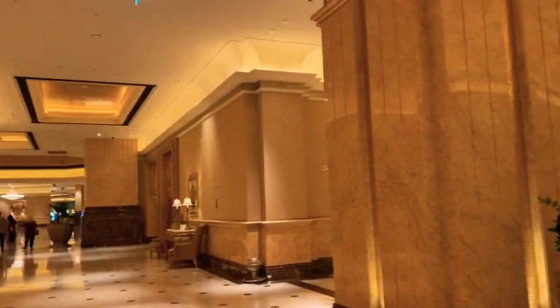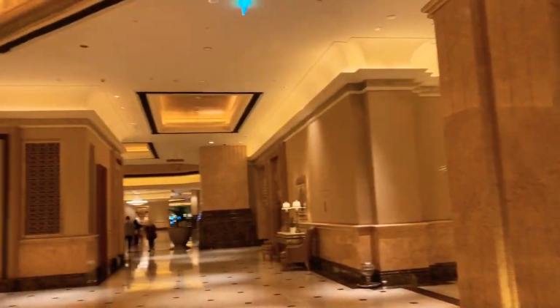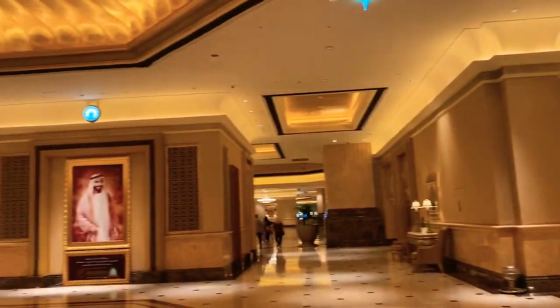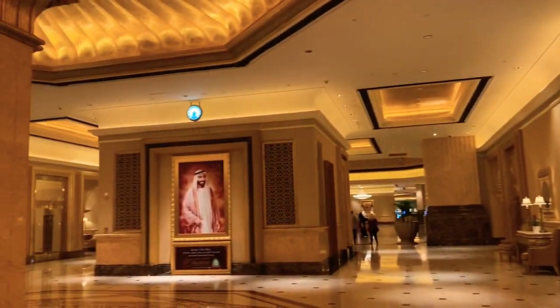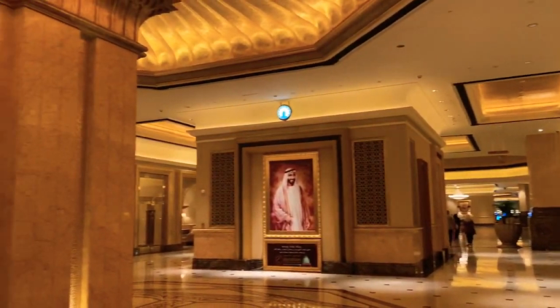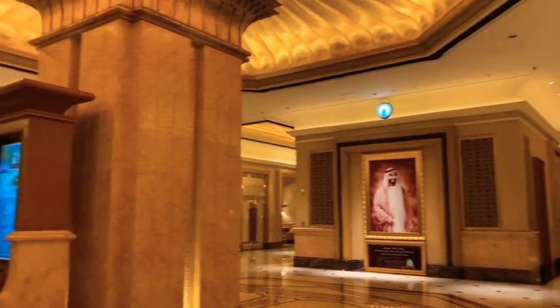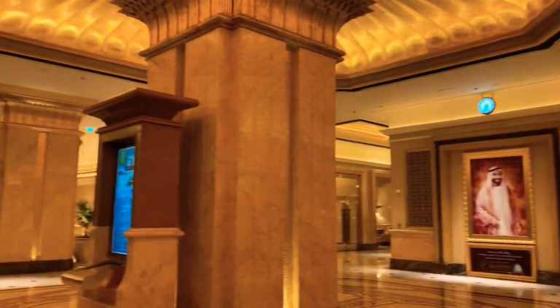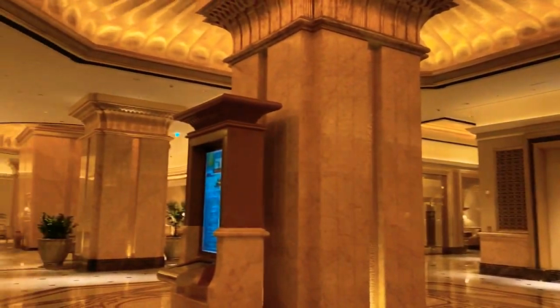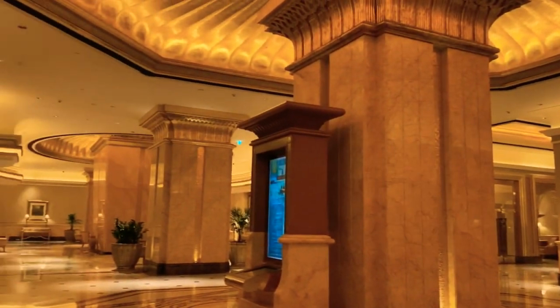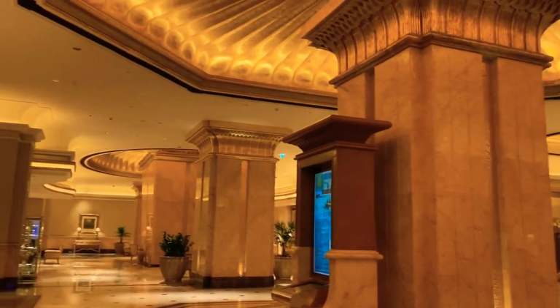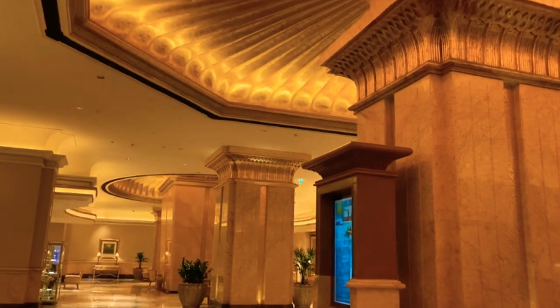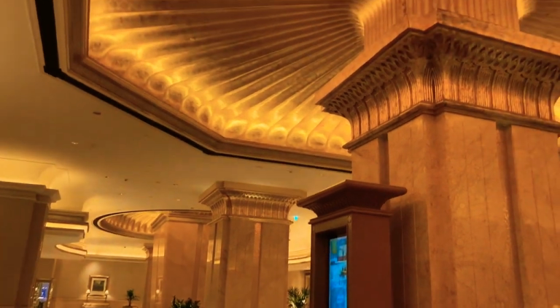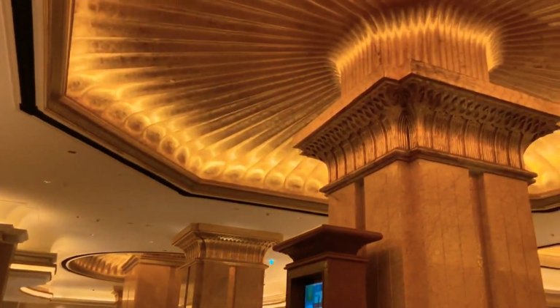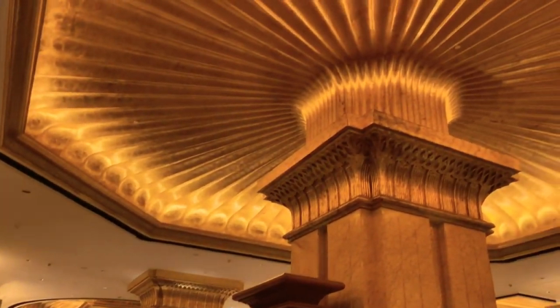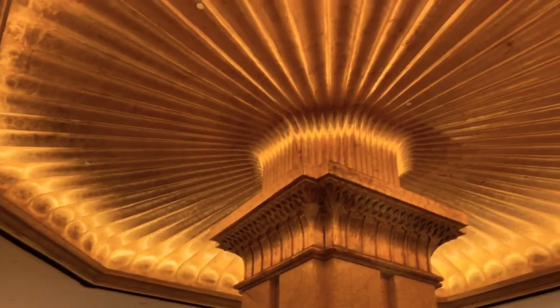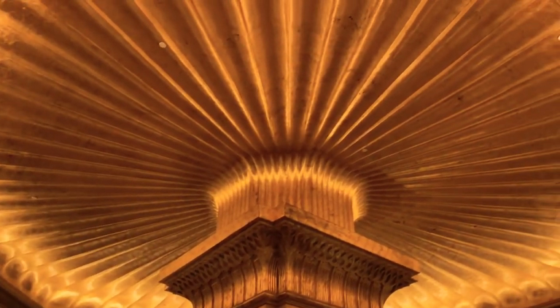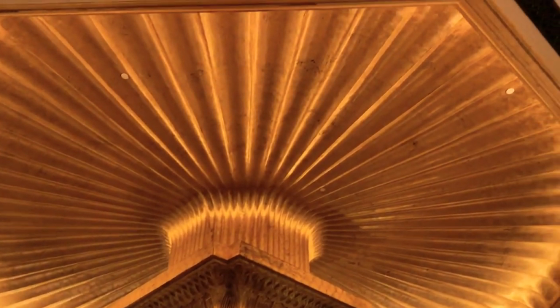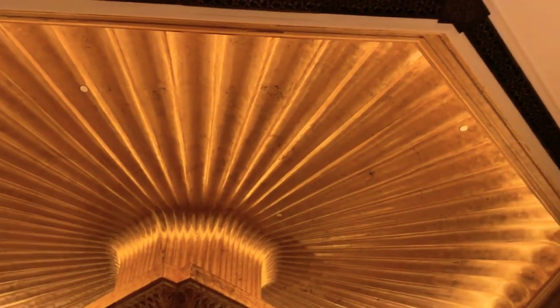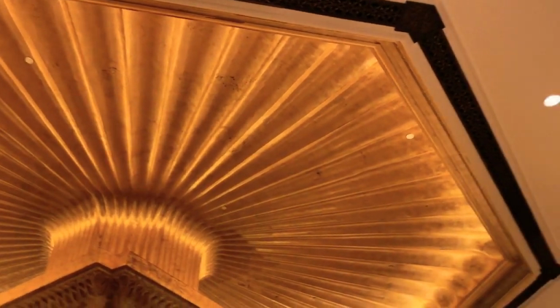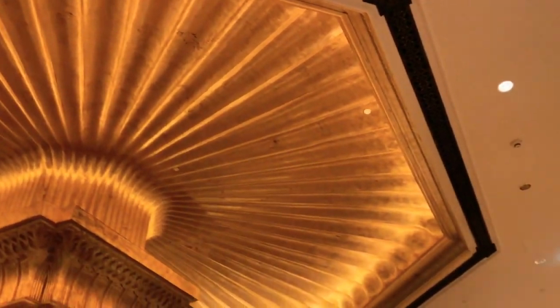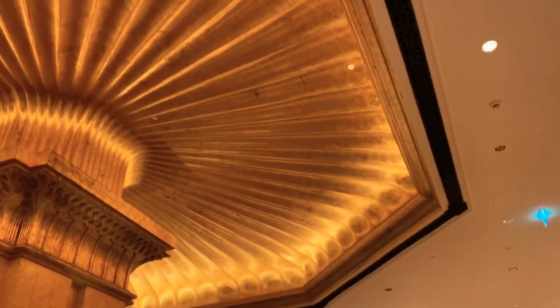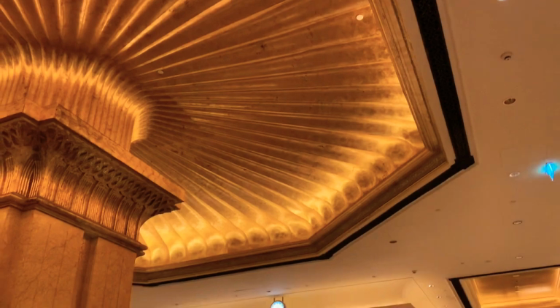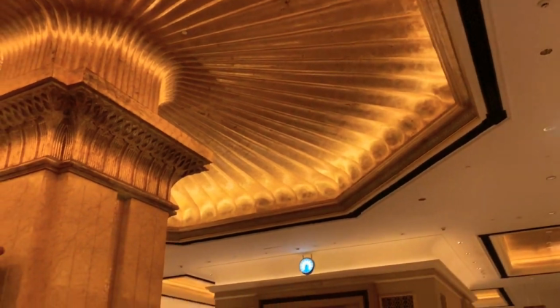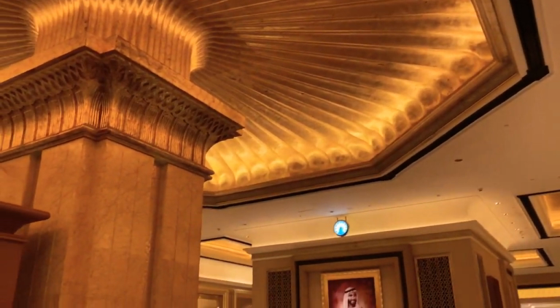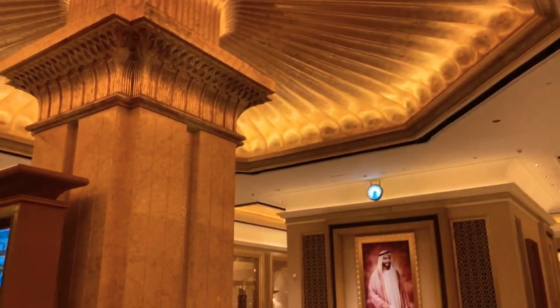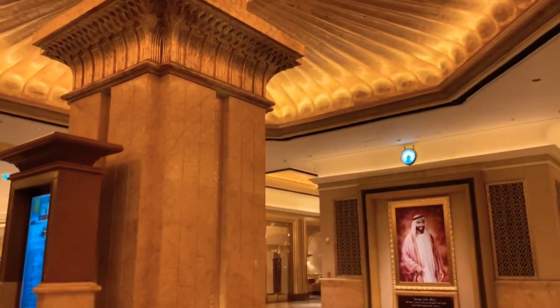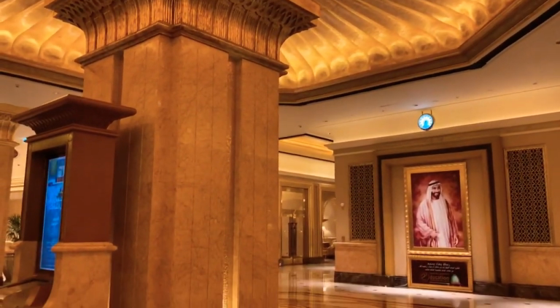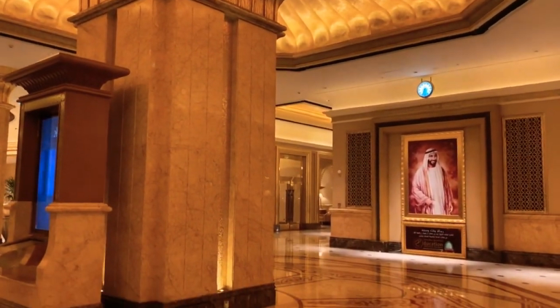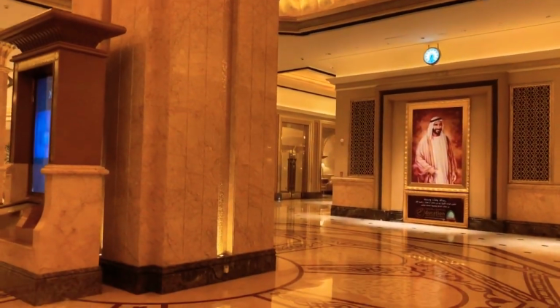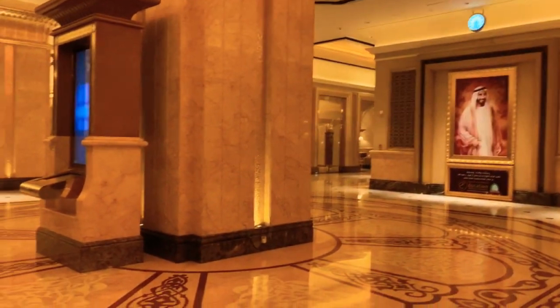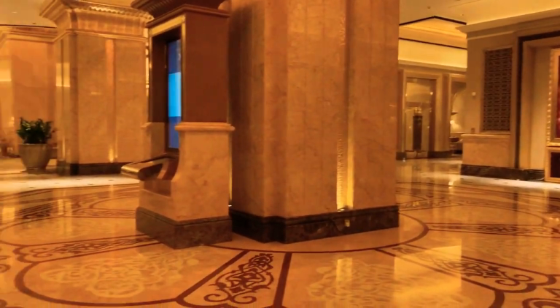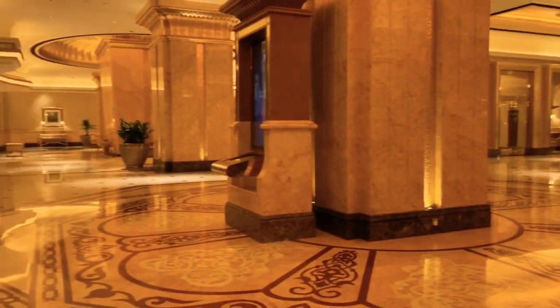Skipping the brief security check amid COVID-19, we are now inside. A bit of history about this hotel project: it was started in December 2001 and completed by 2005.